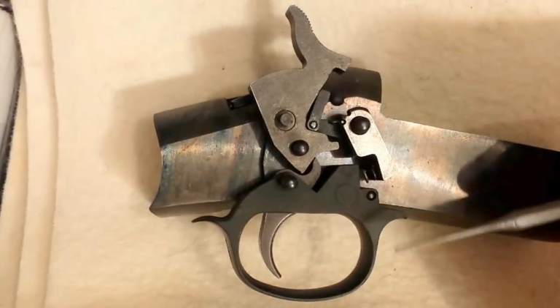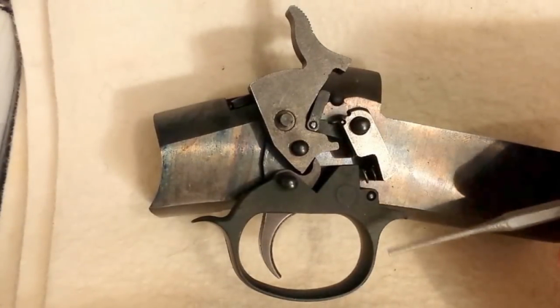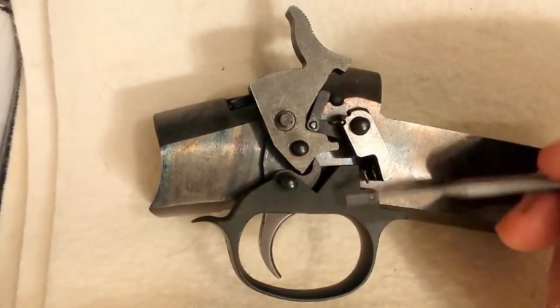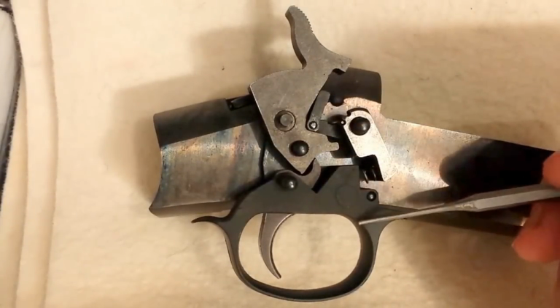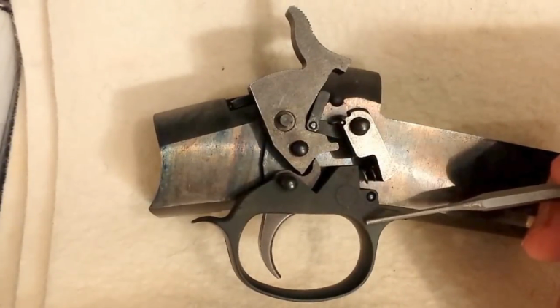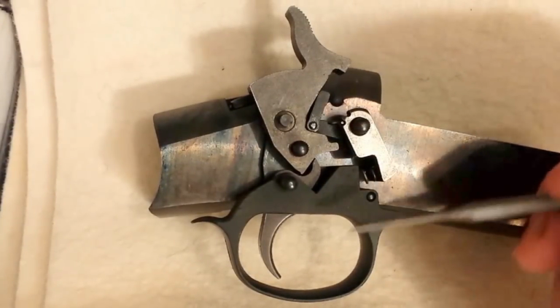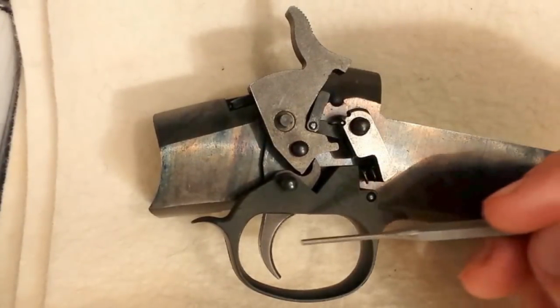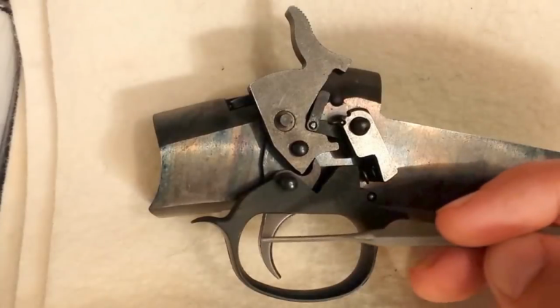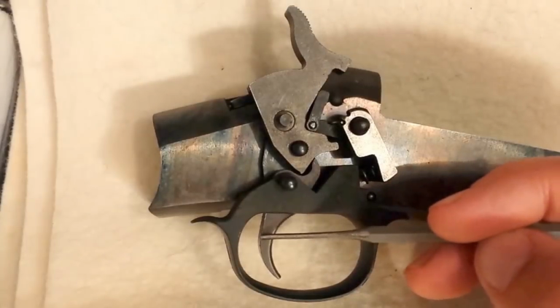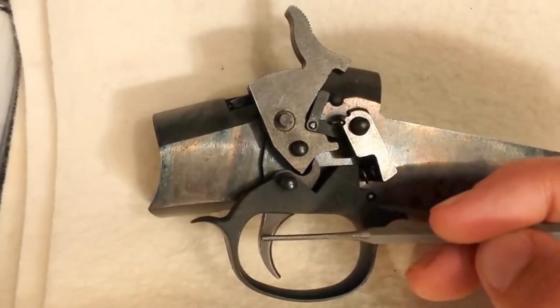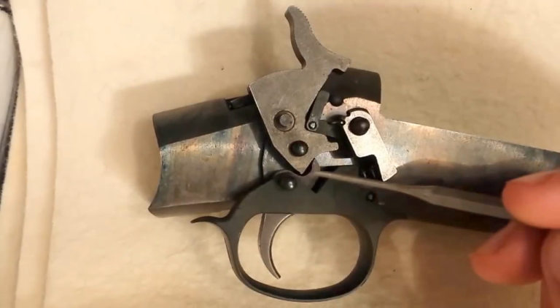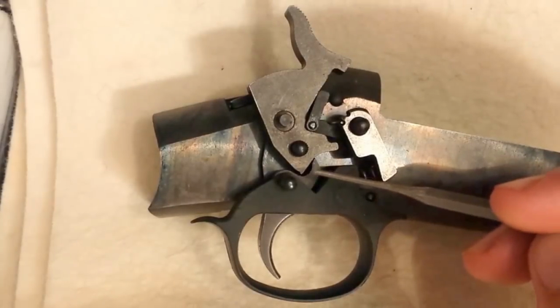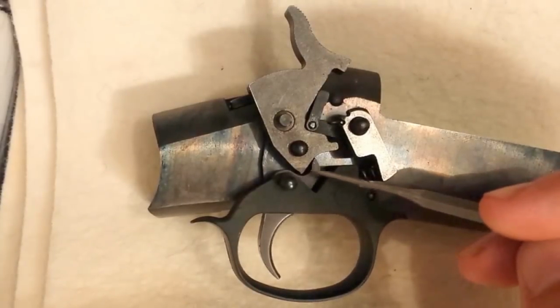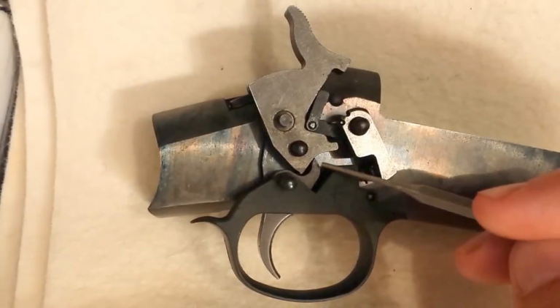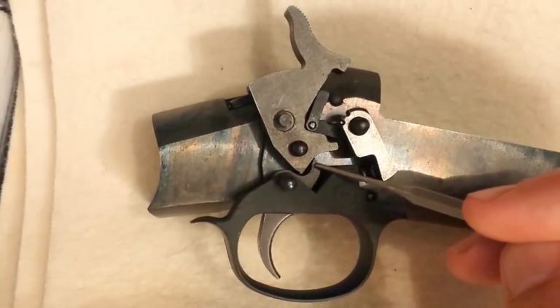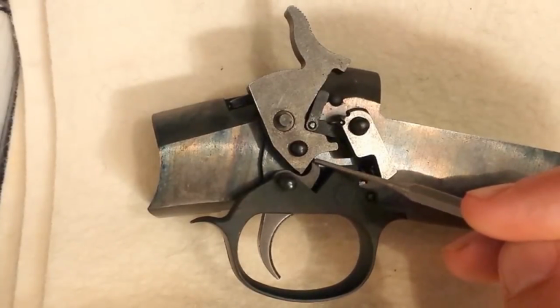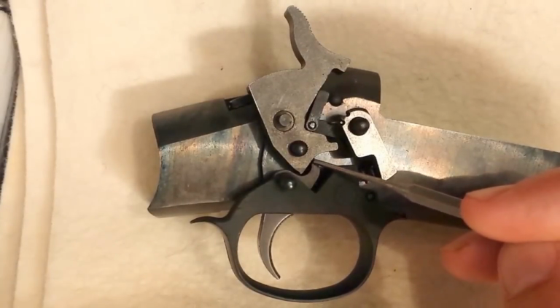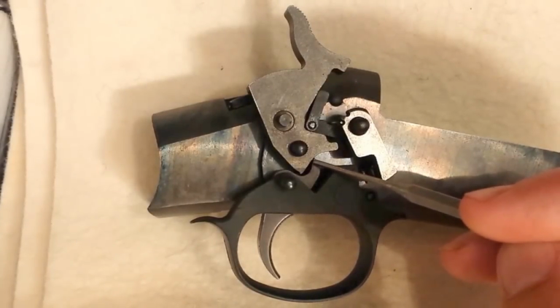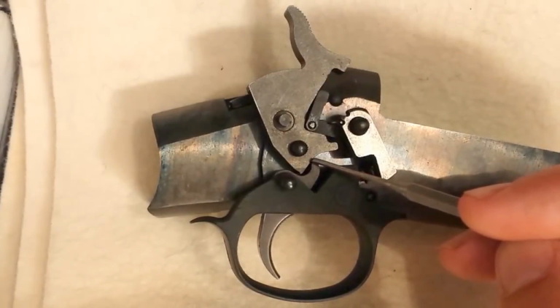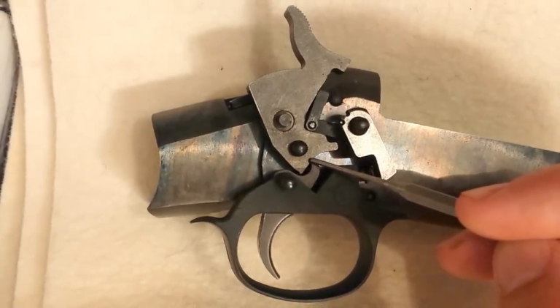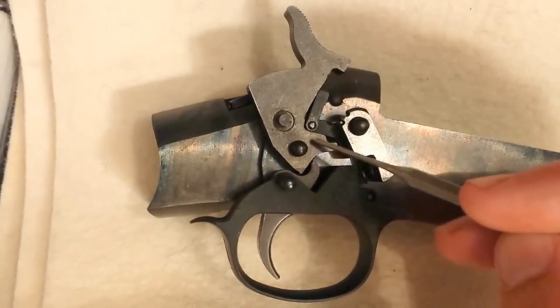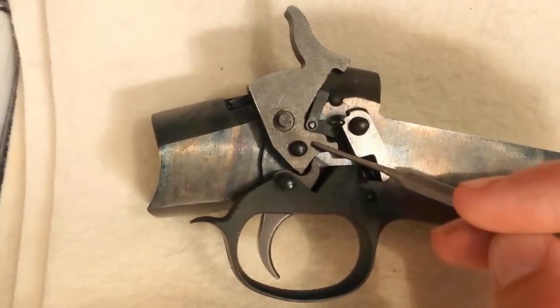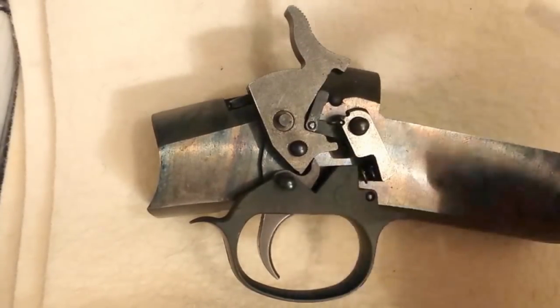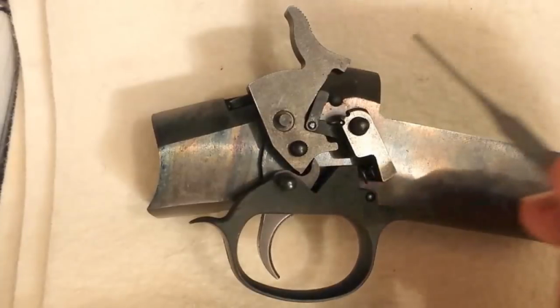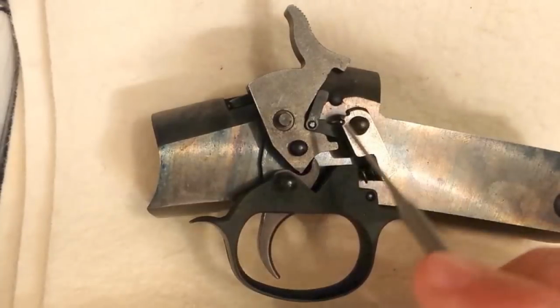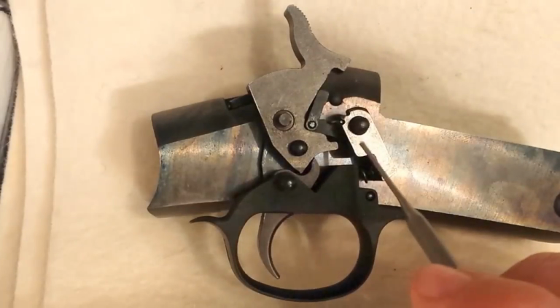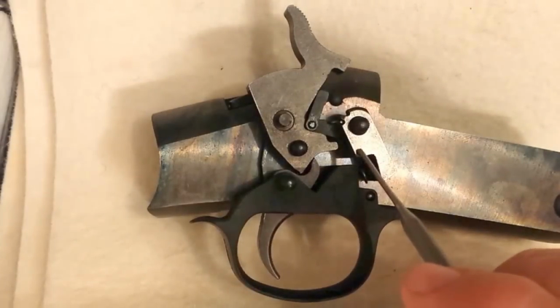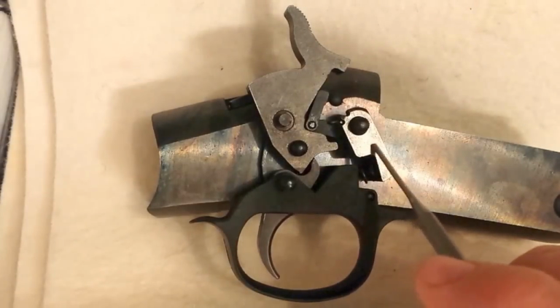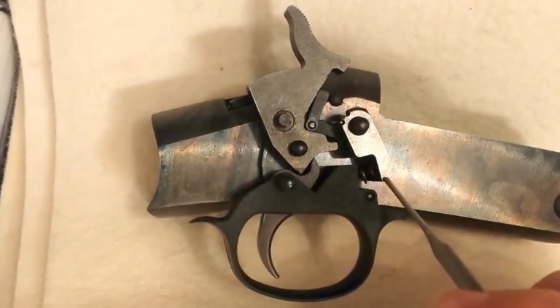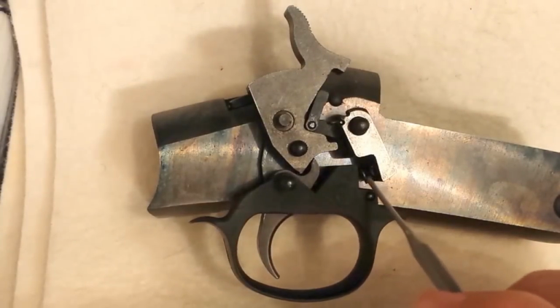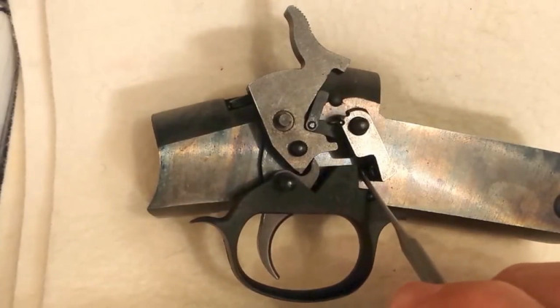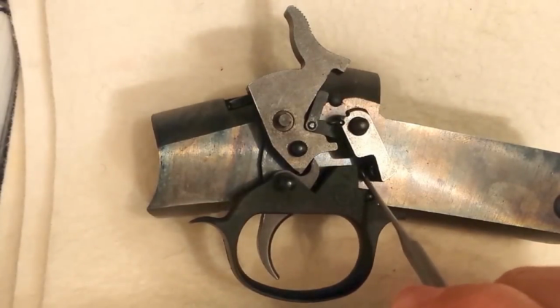What we have here is a trigger guard, trigger, this is the sear, this is the hammer, this is the barrel block, and there's a barrel block spring.